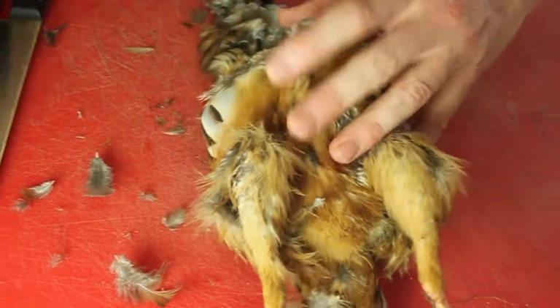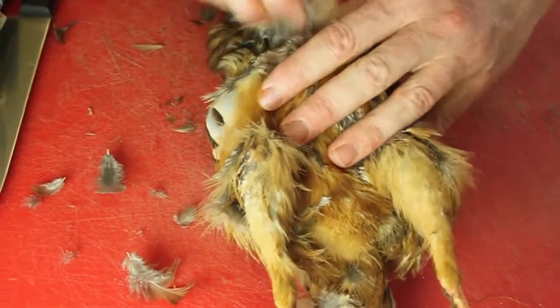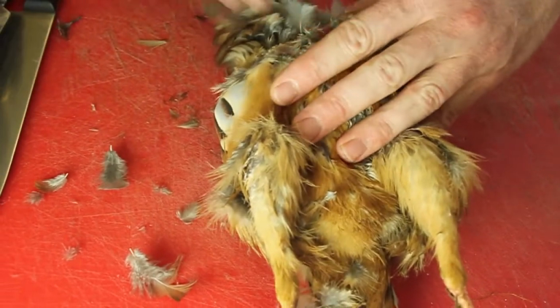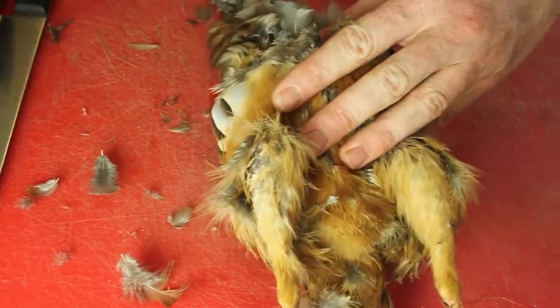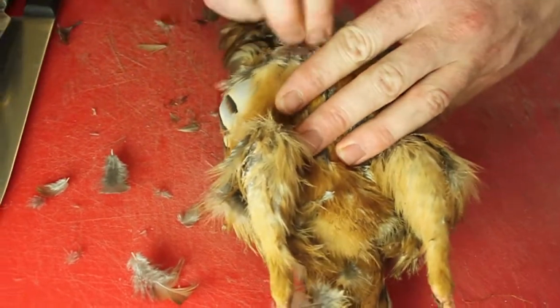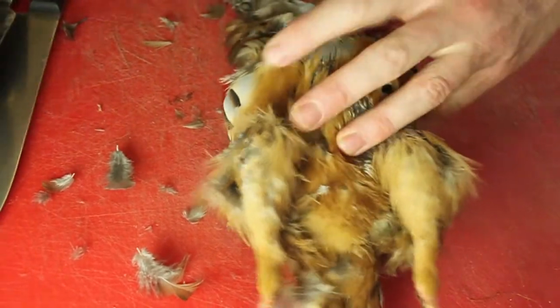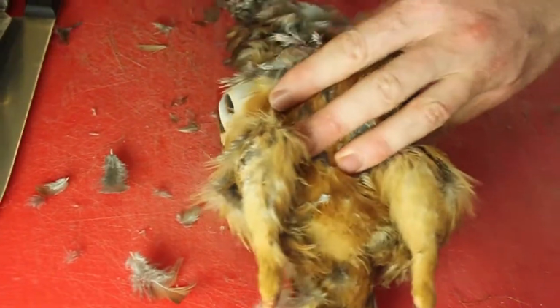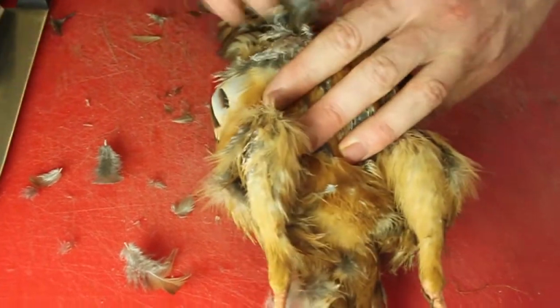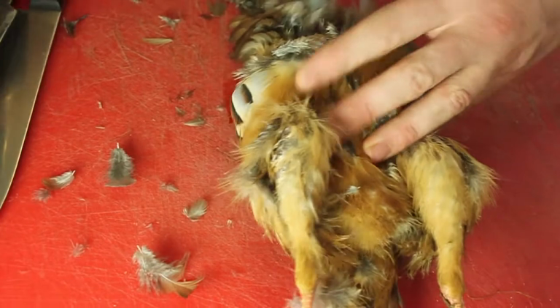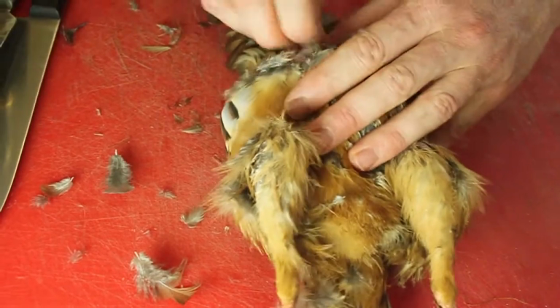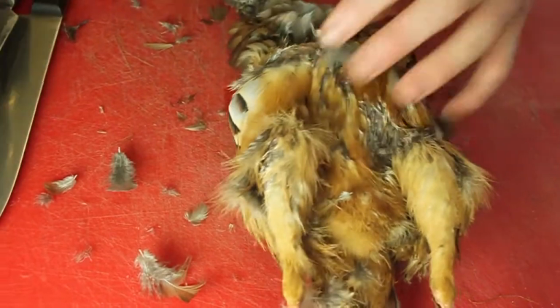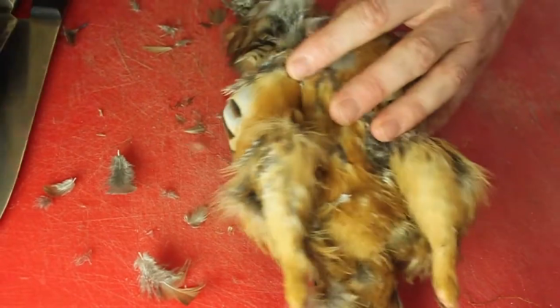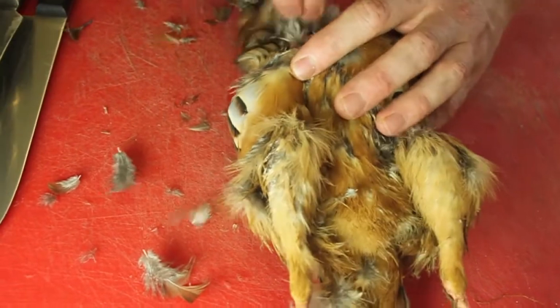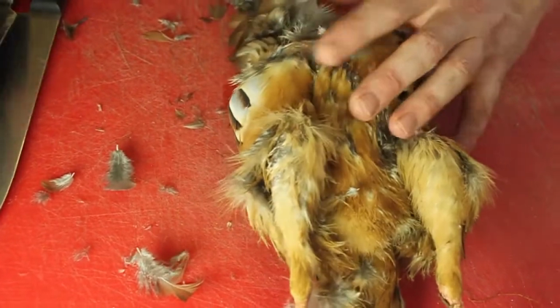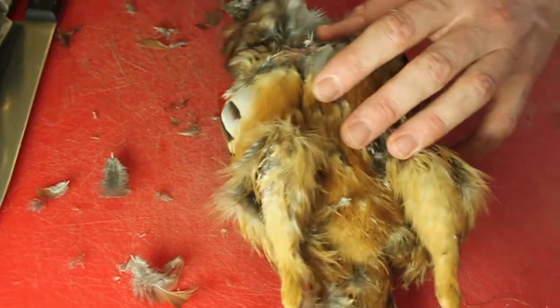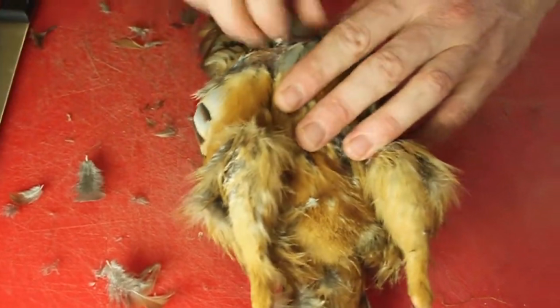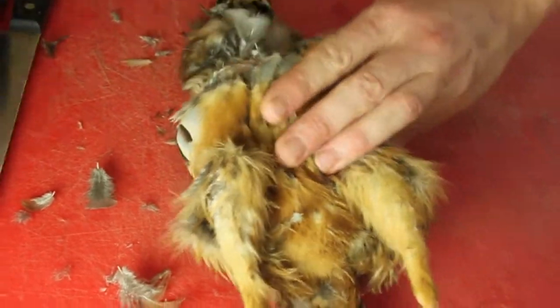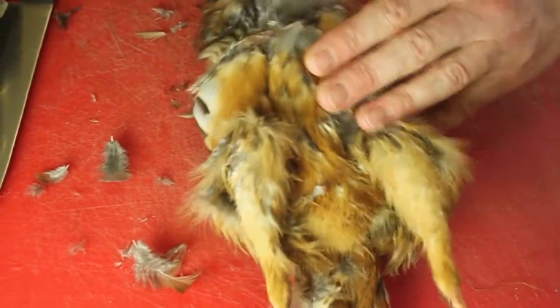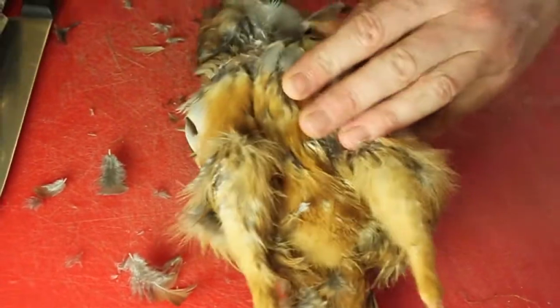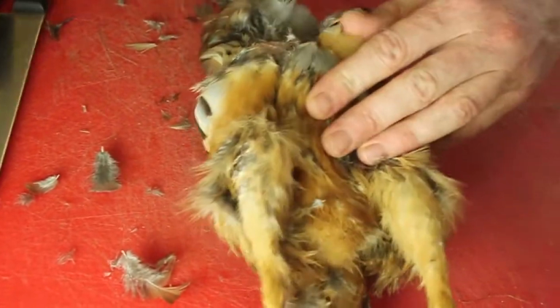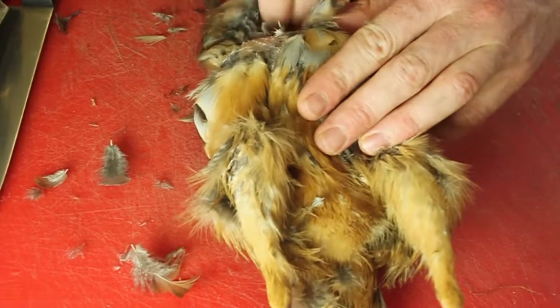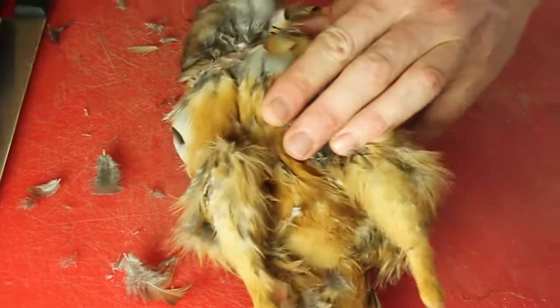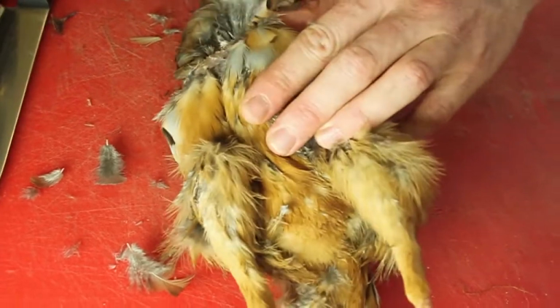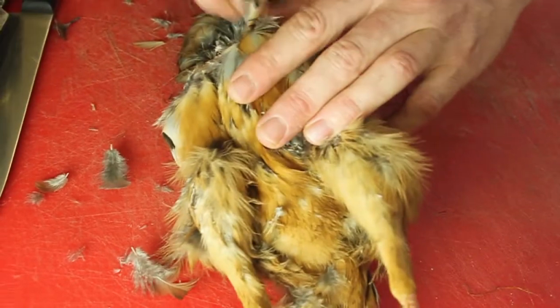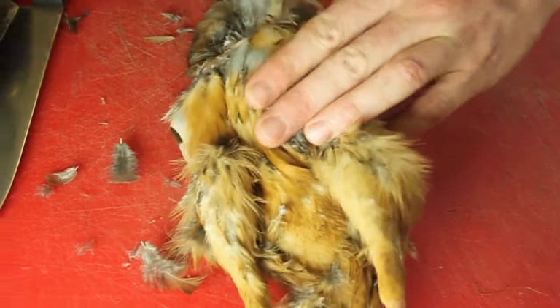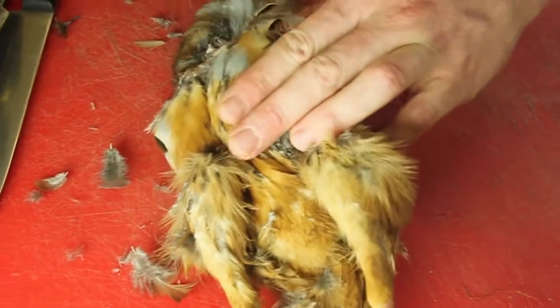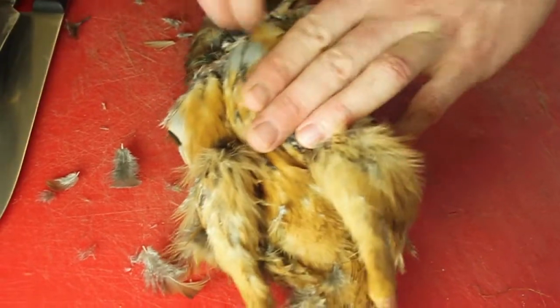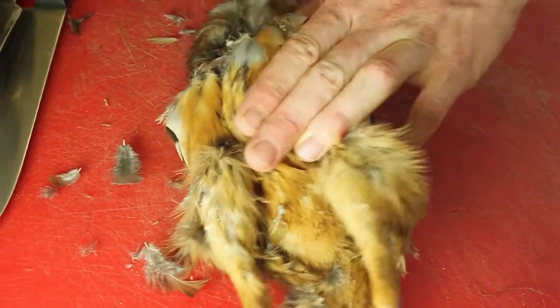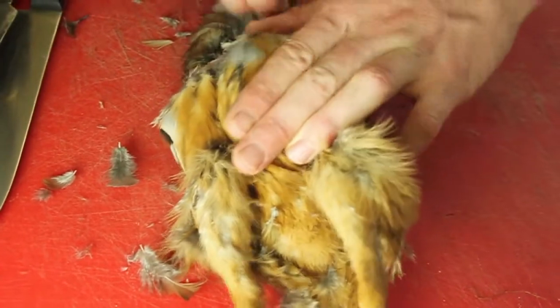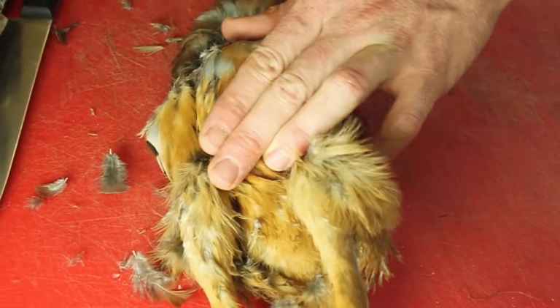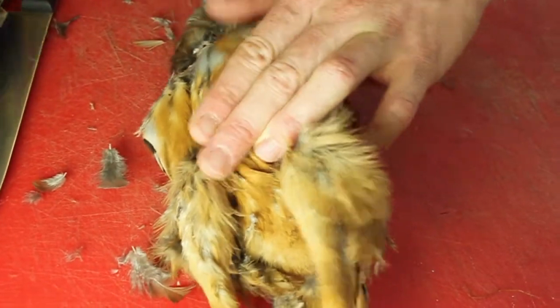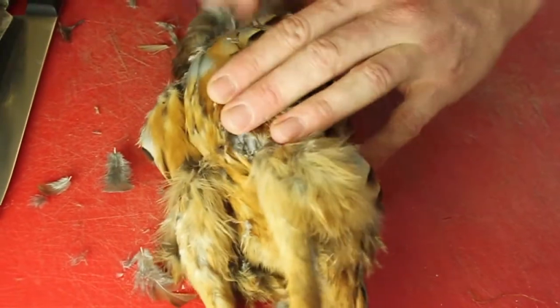It's also worth mentioning that you began at the bottom of the neck, because basically the neck's going to go anyway. So there's no point doing that at that point. Just work our way round.